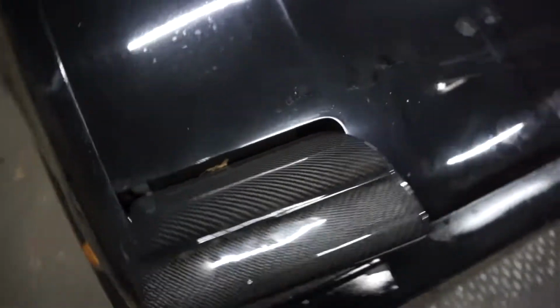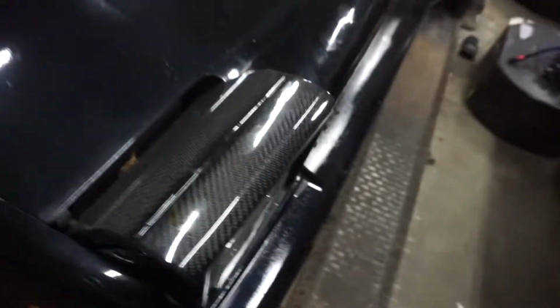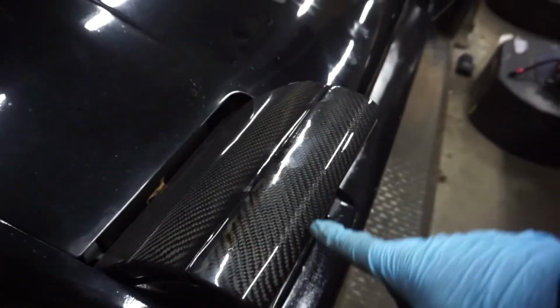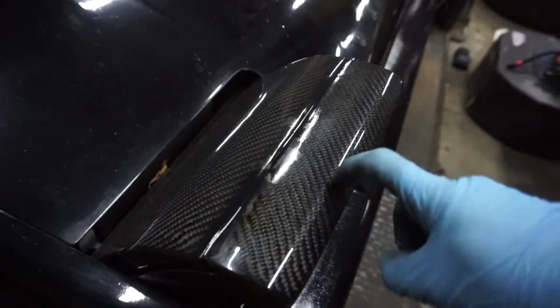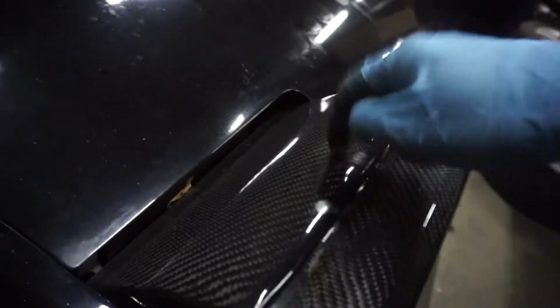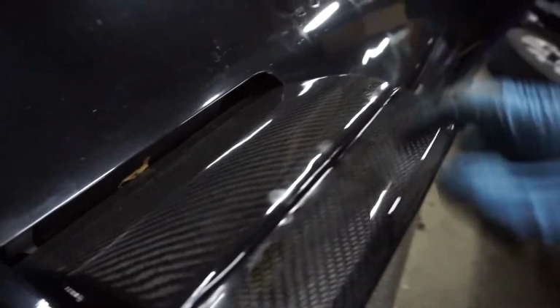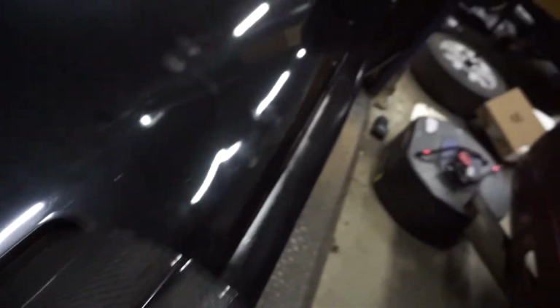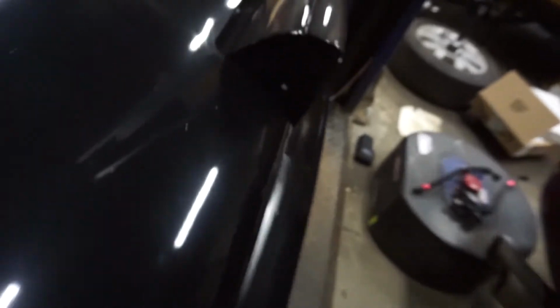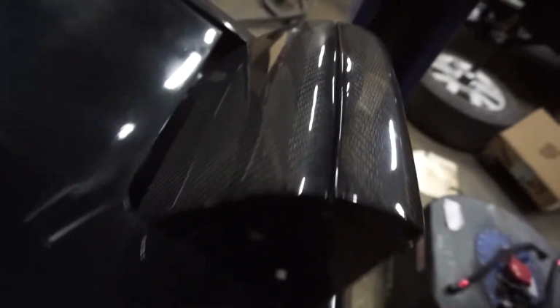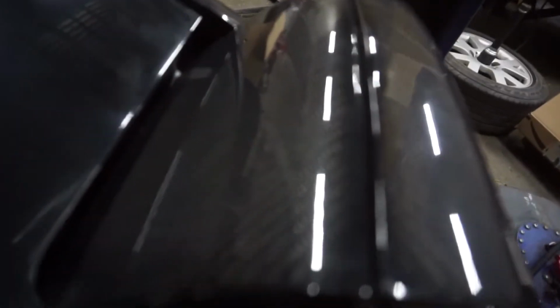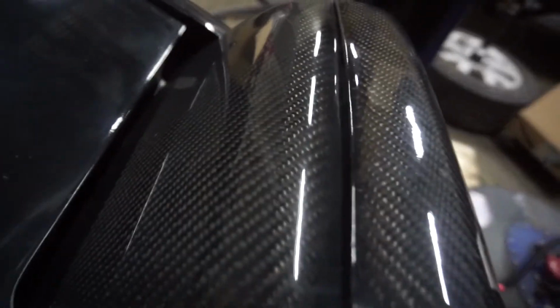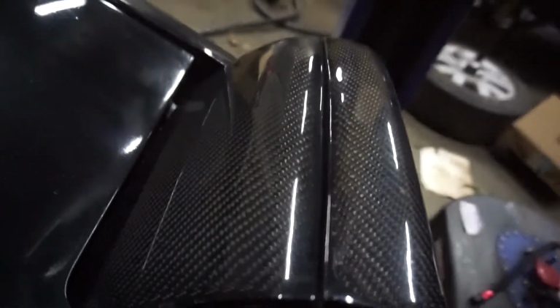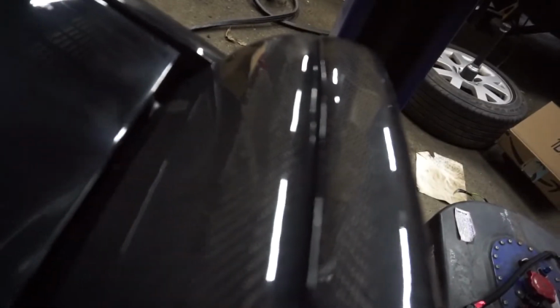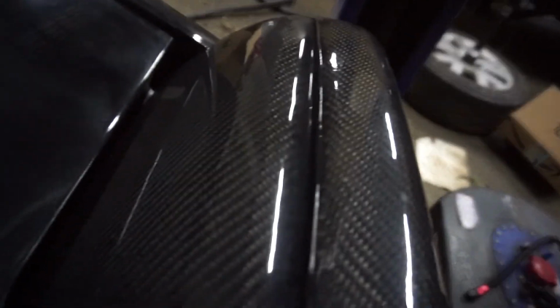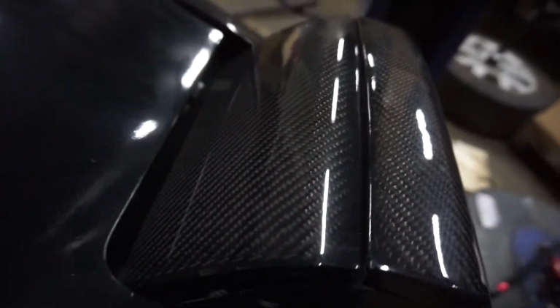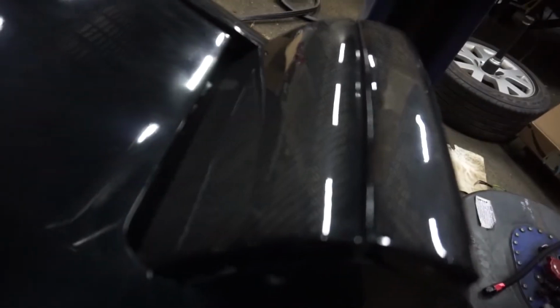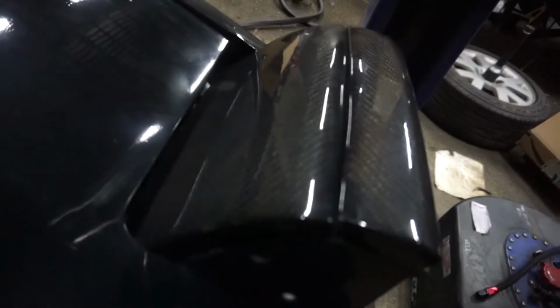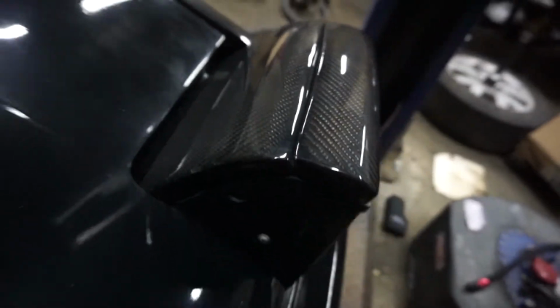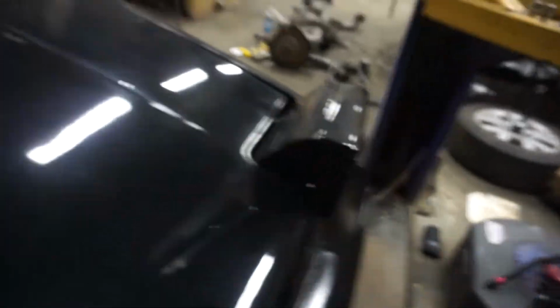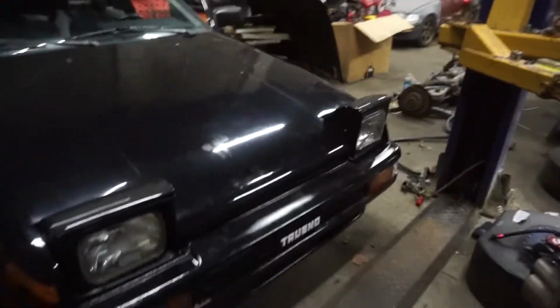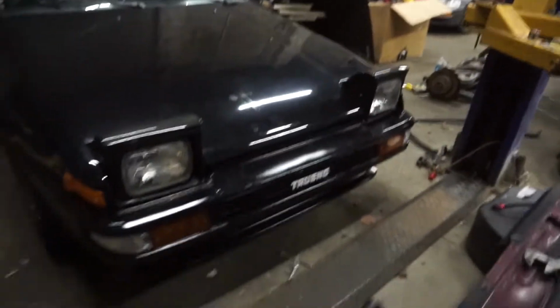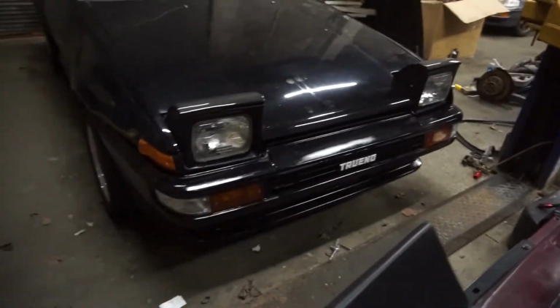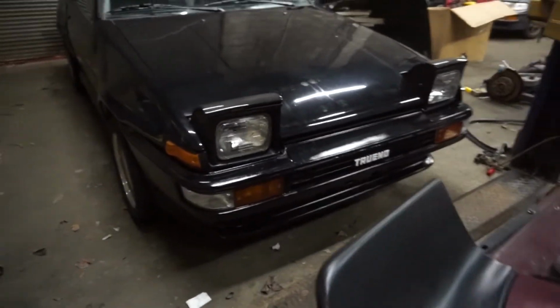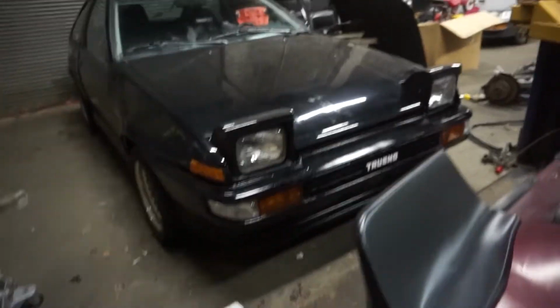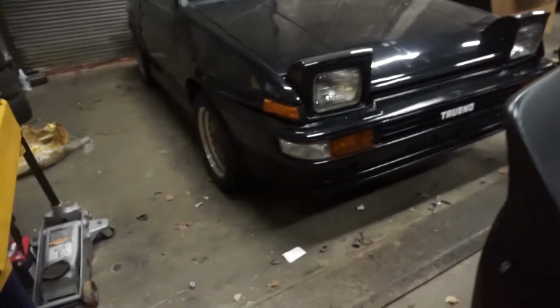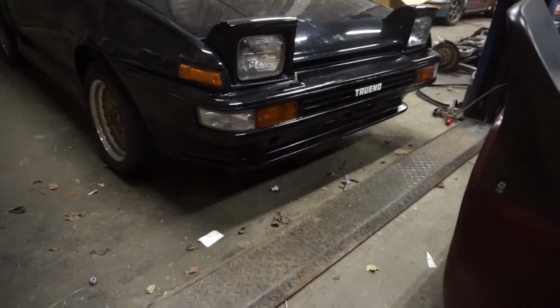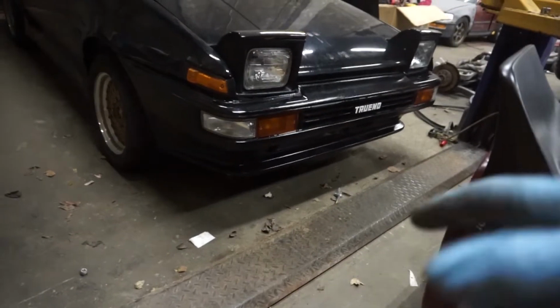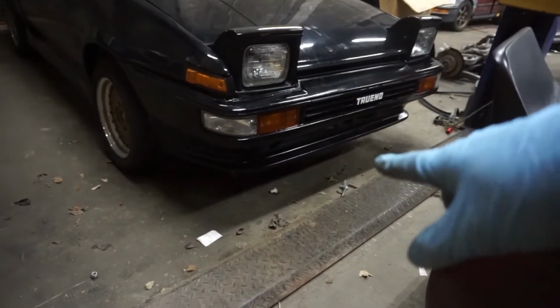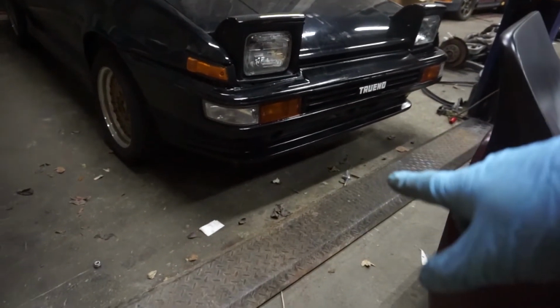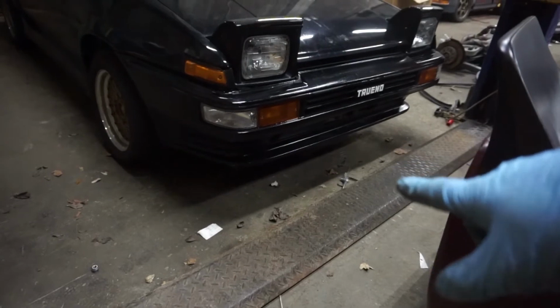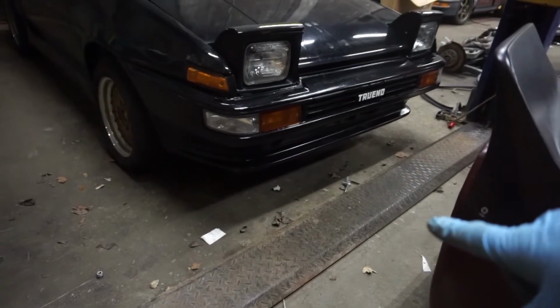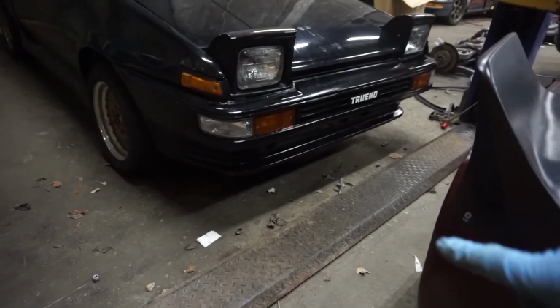On to my carbon fiber headlight covers — yeah, that's right, we're fancy up in here. It has a JDM front end on it. I'll probably keep this and just put a lip on it. That'd look good.